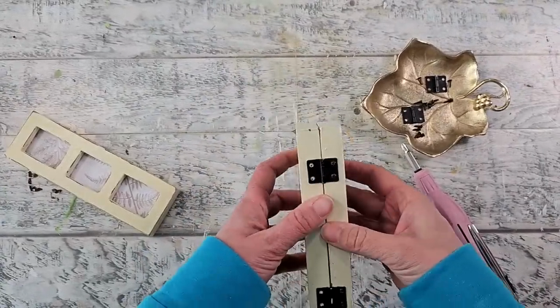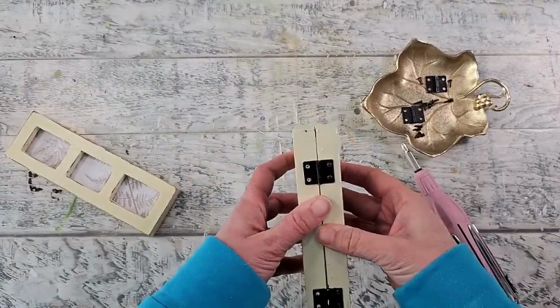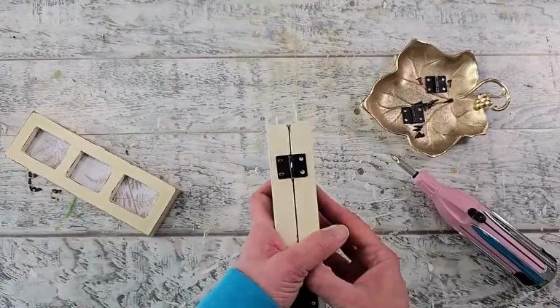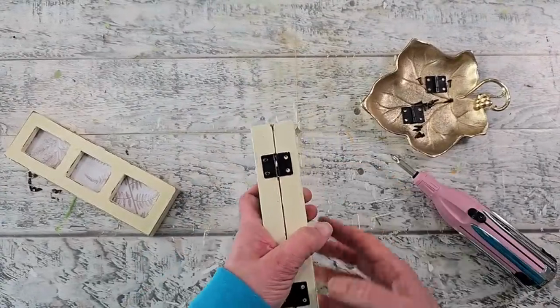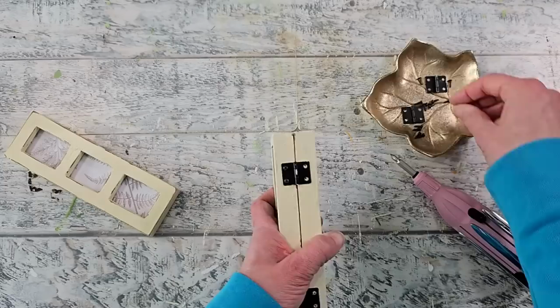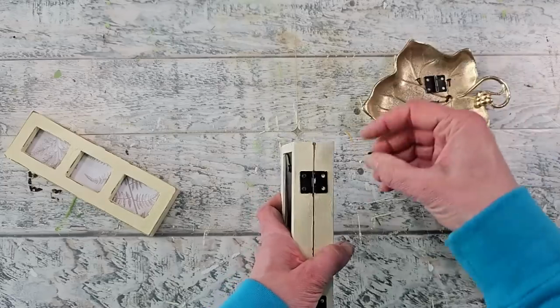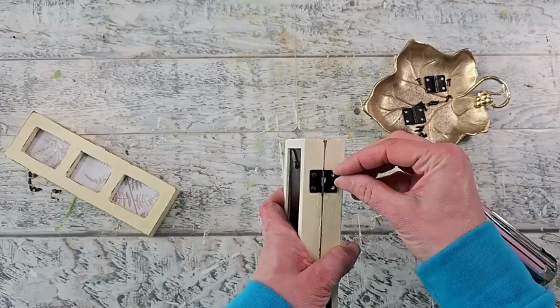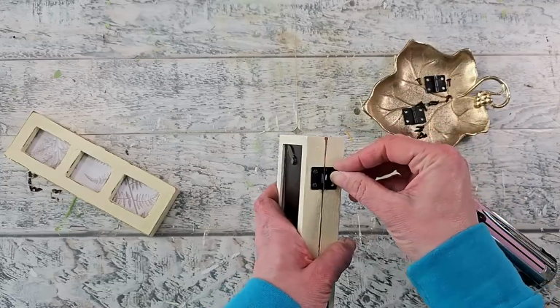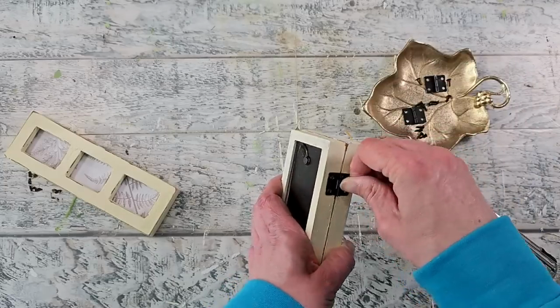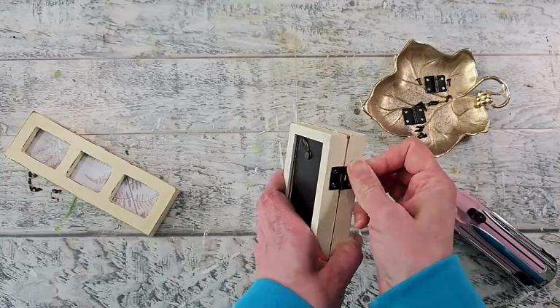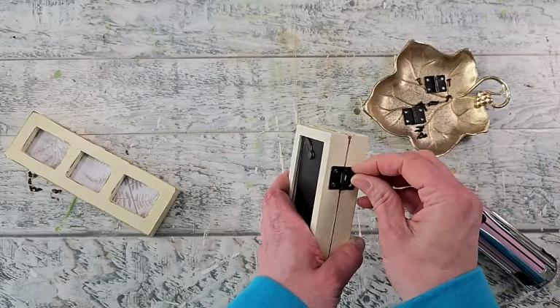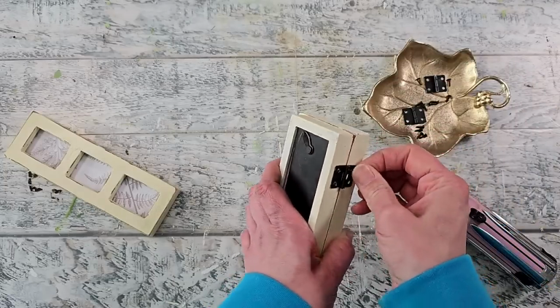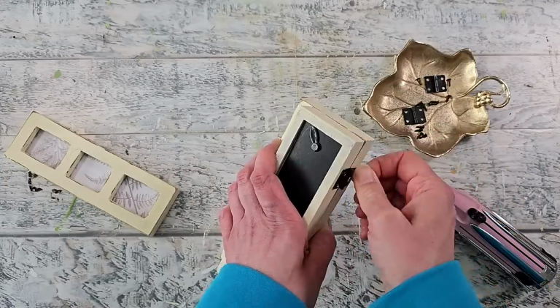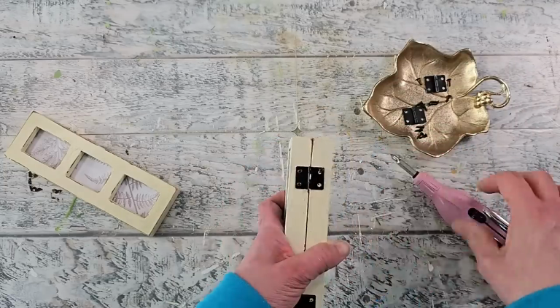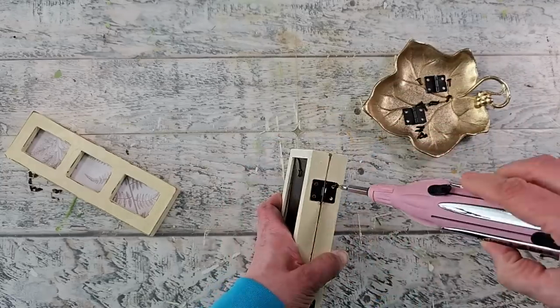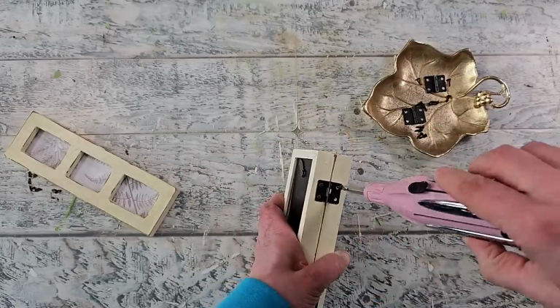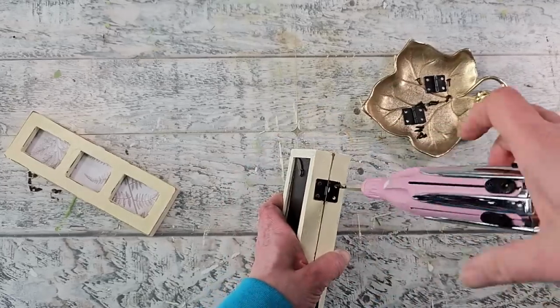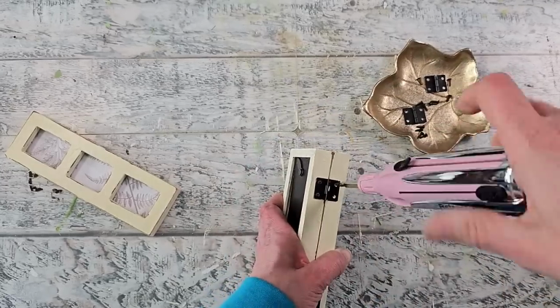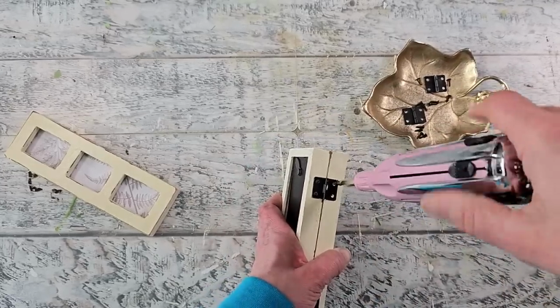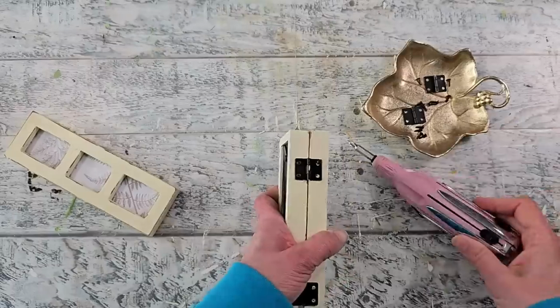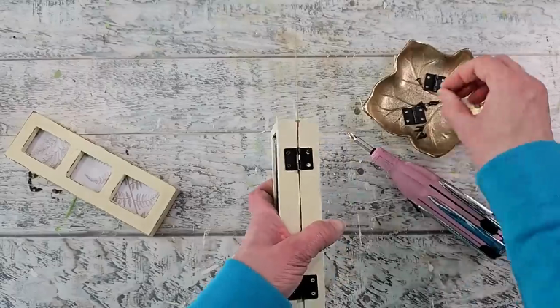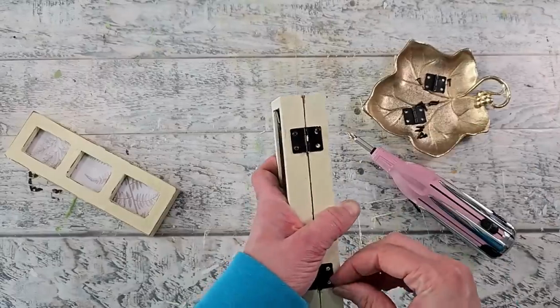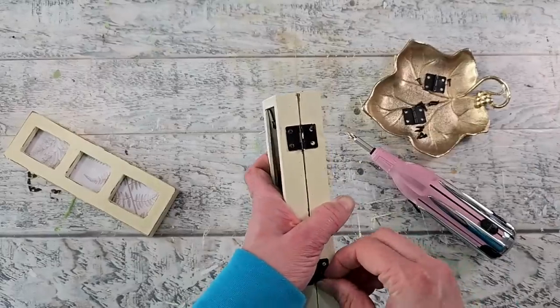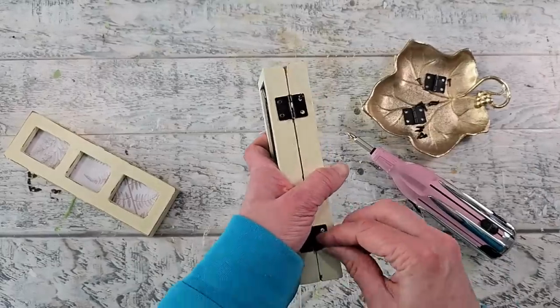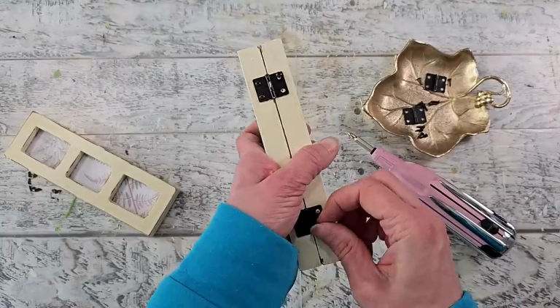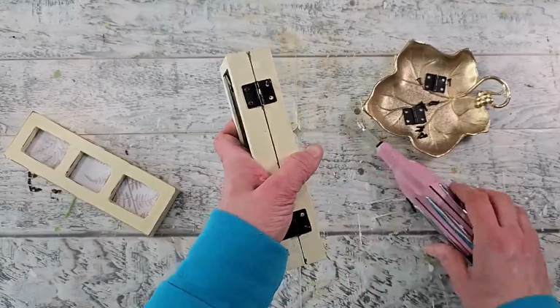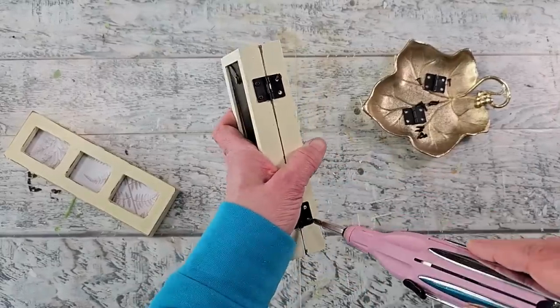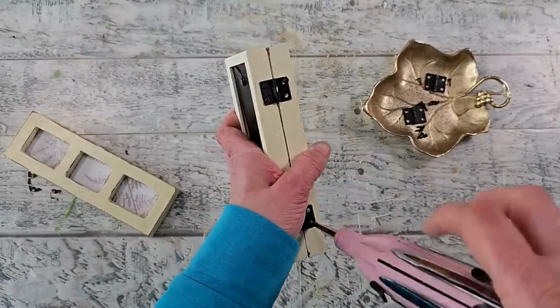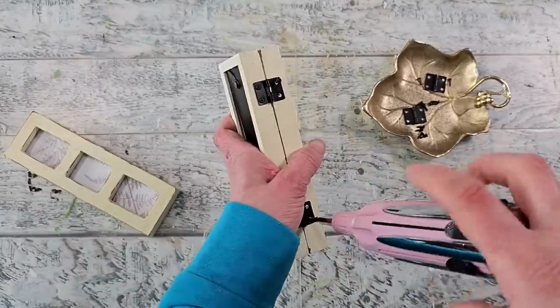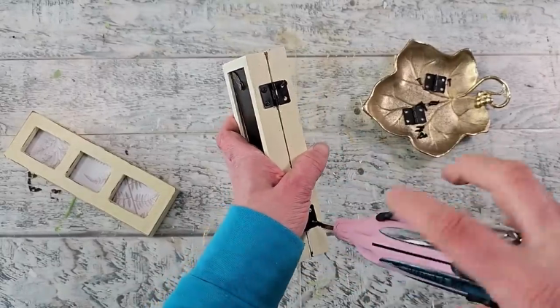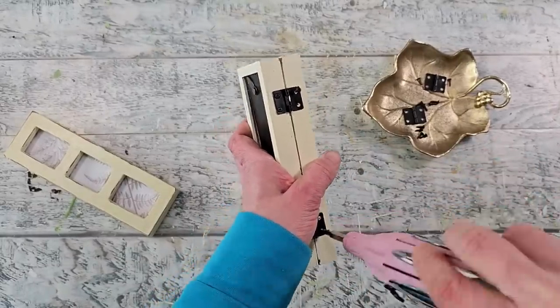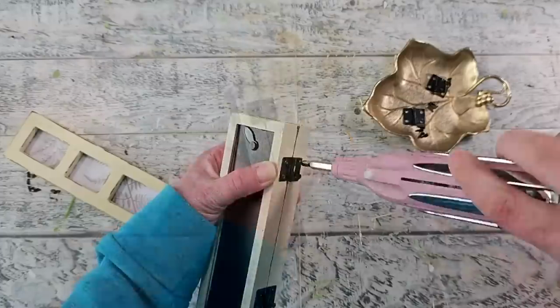I found it was easier to add the hinges to one panel first and then attach the other side of the hinges to the other panel. I'll do the same for the other set as well.